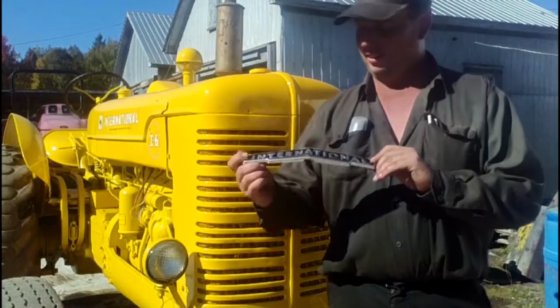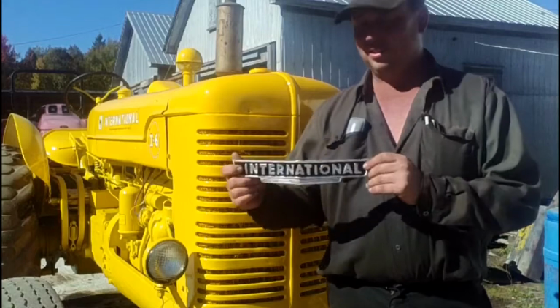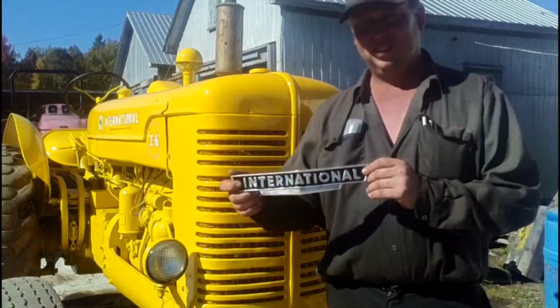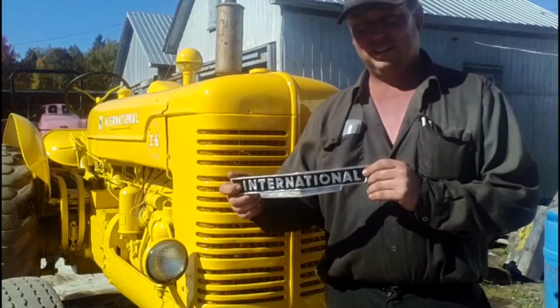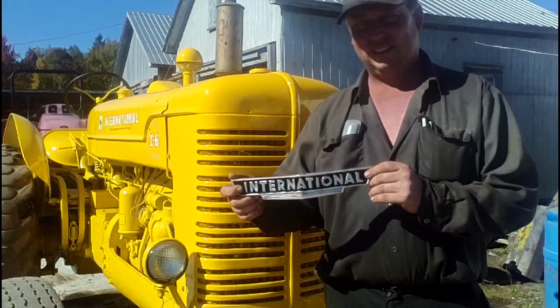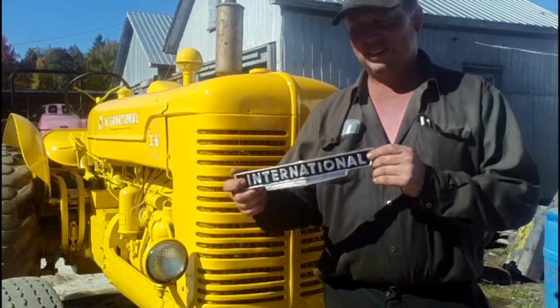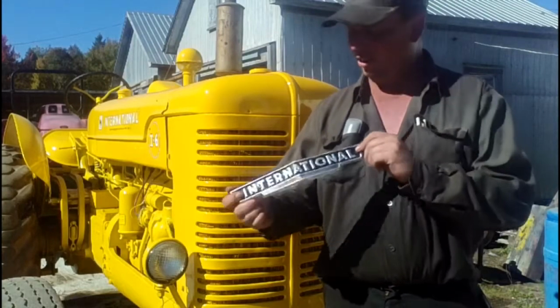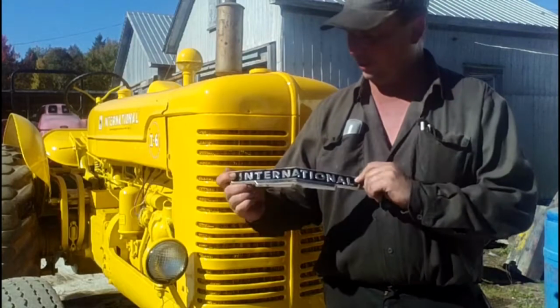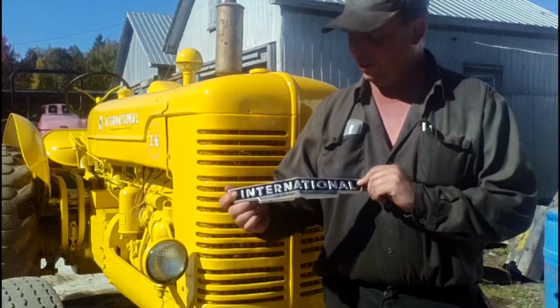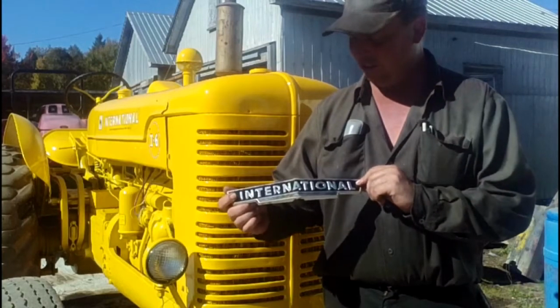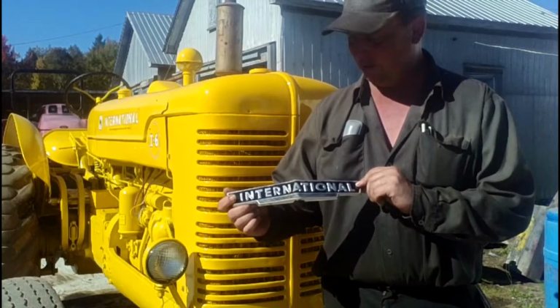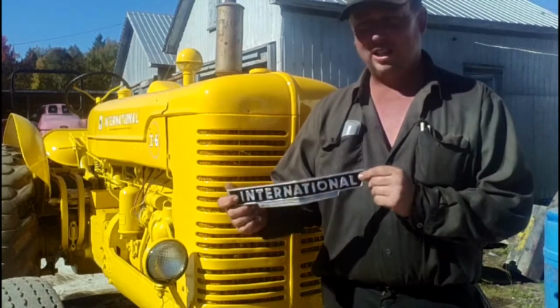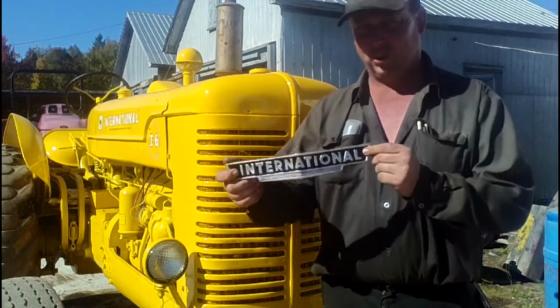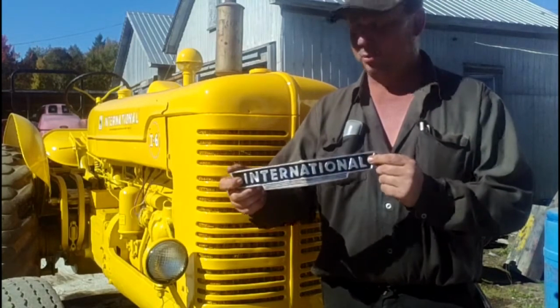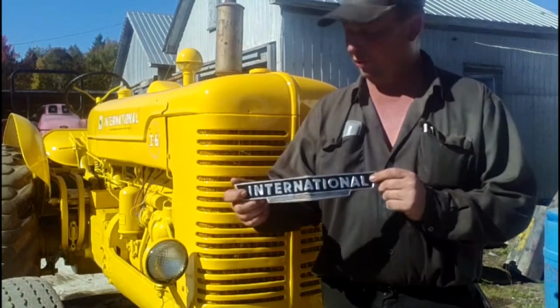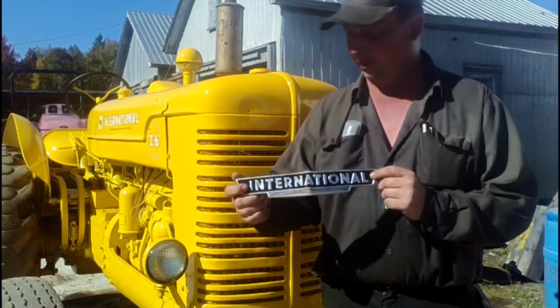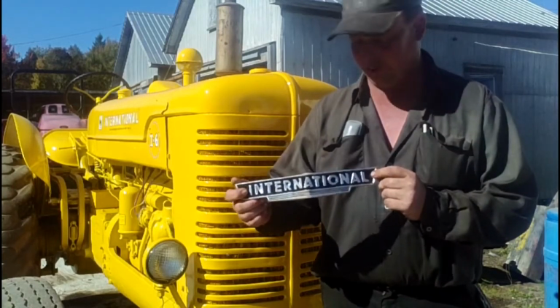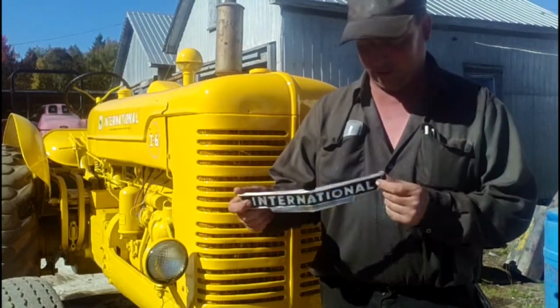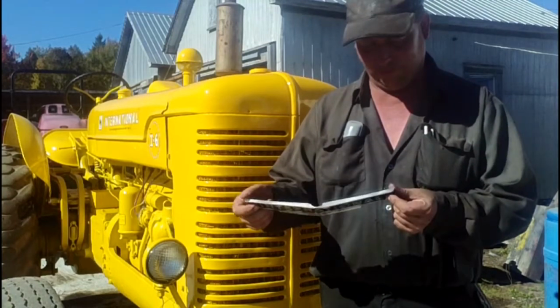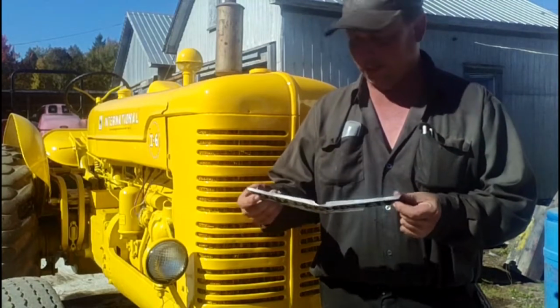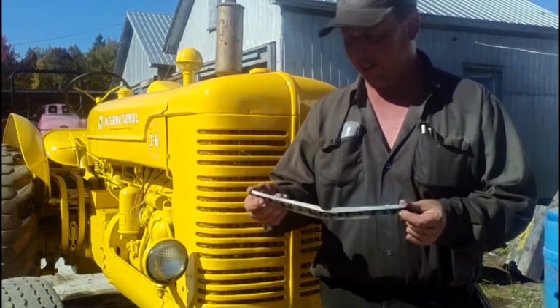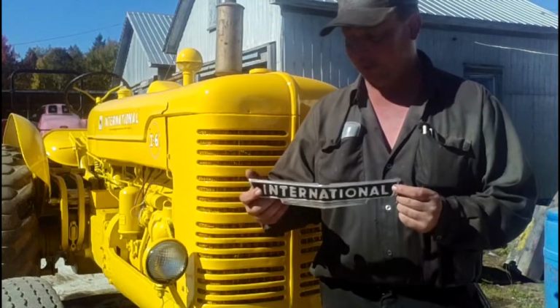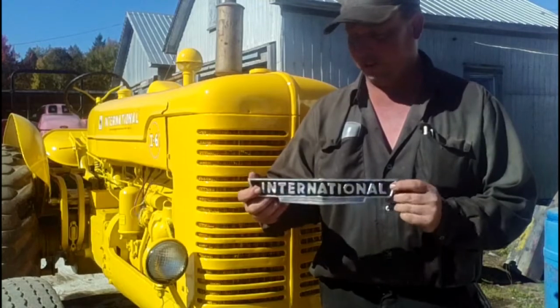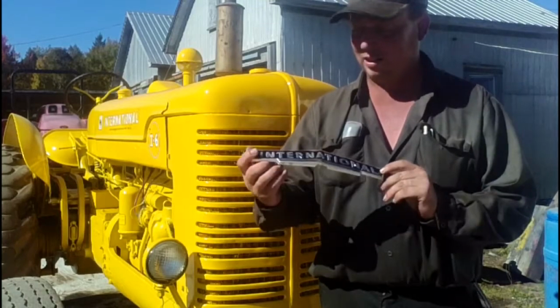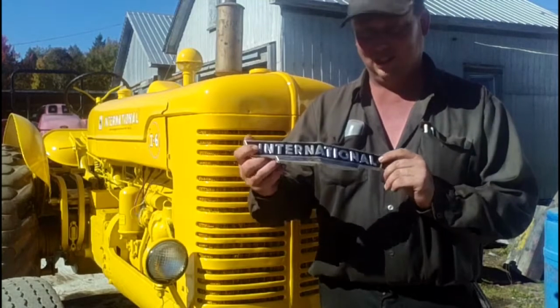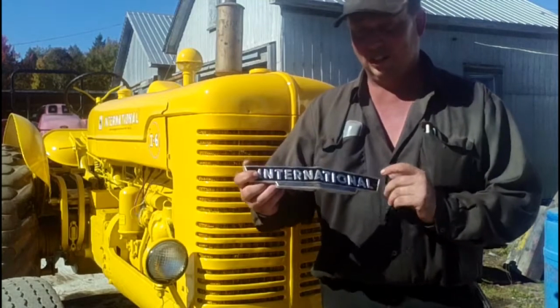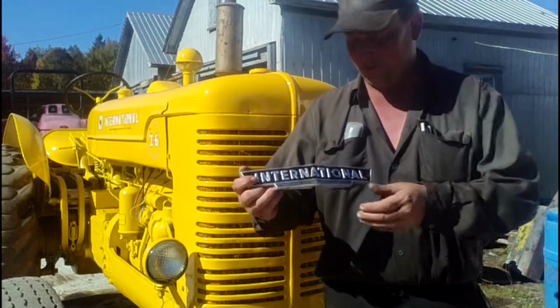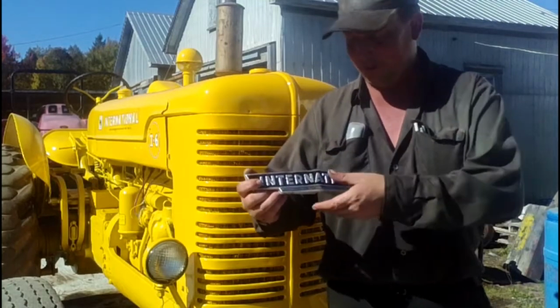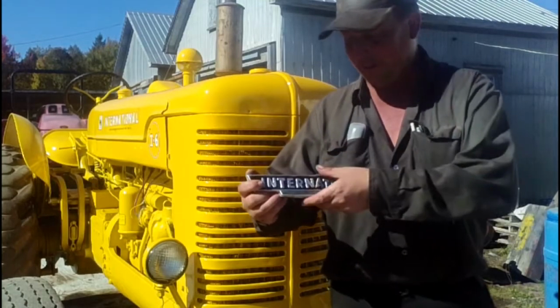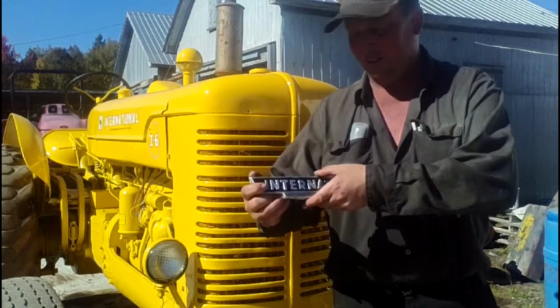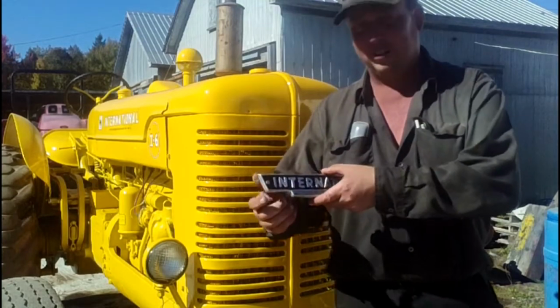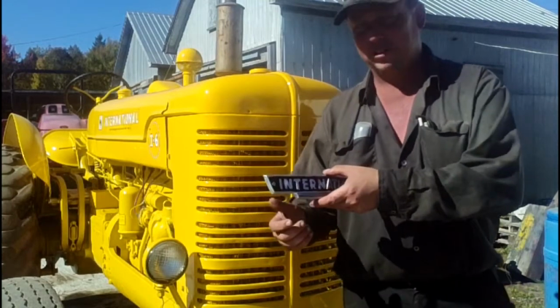This isn't exactly a decal but it is the badge or emblem for the front of the grill and we haven't got it back on yet. We'll put it on now also.